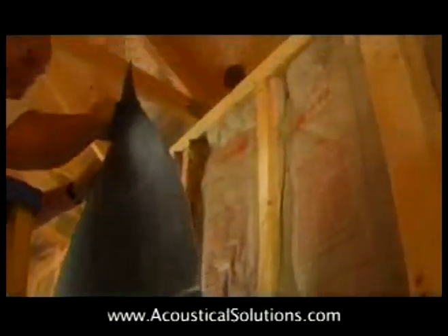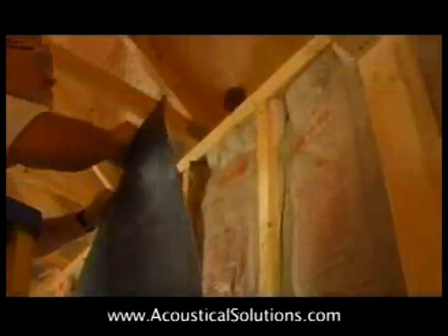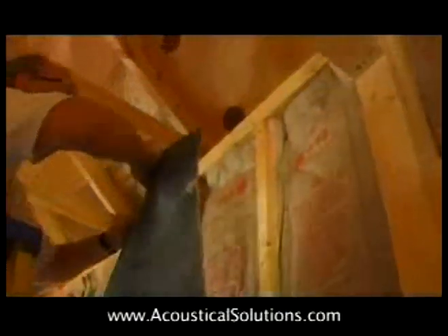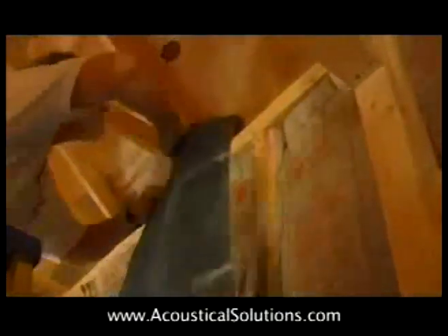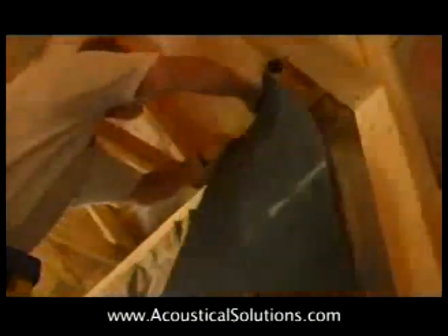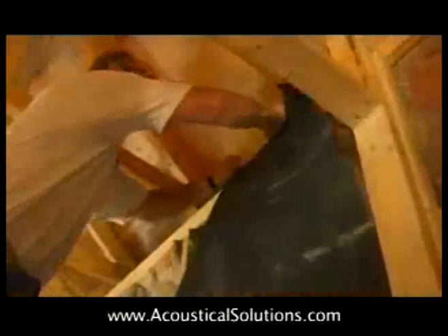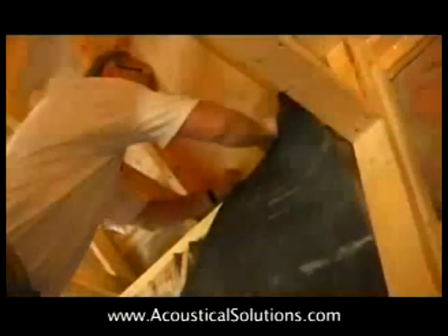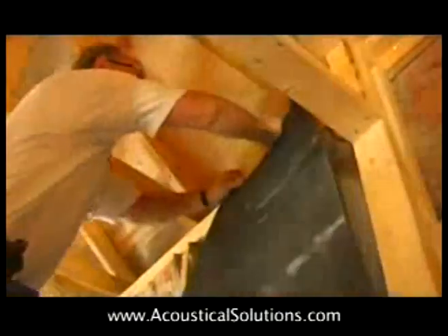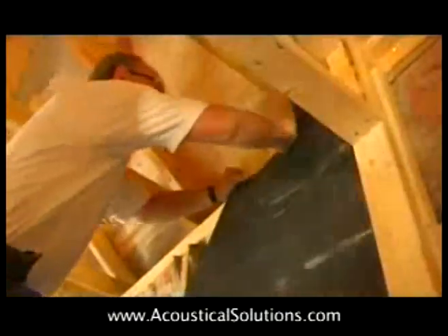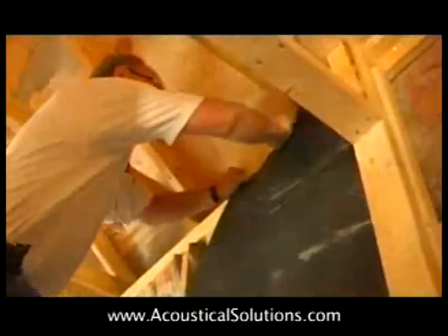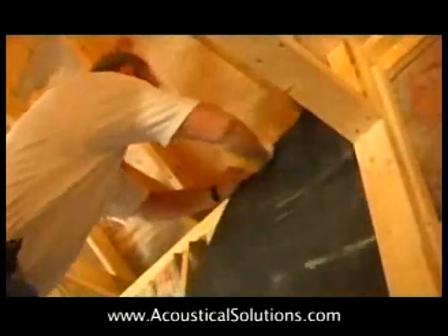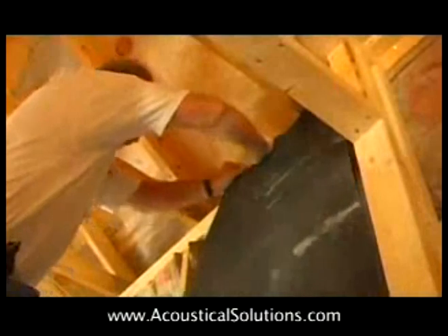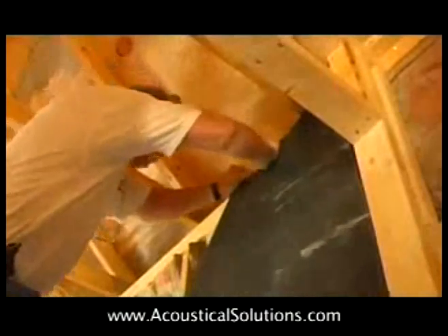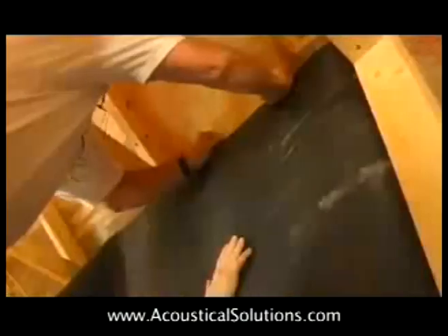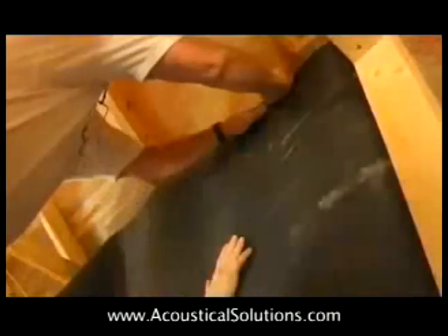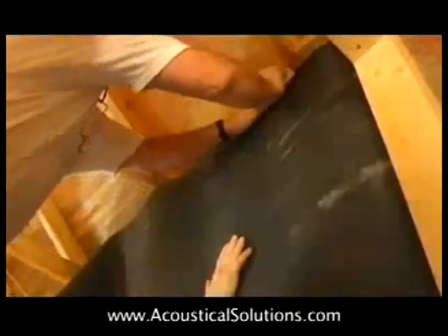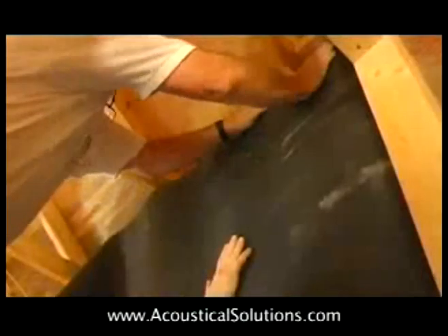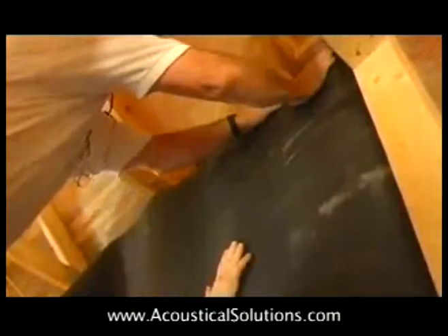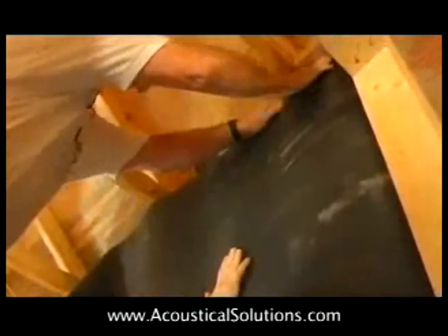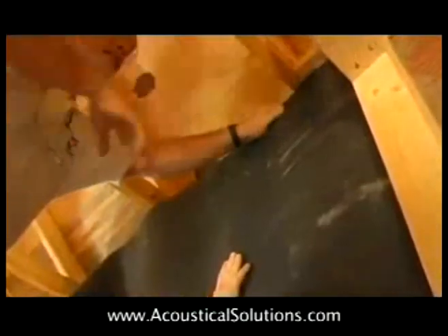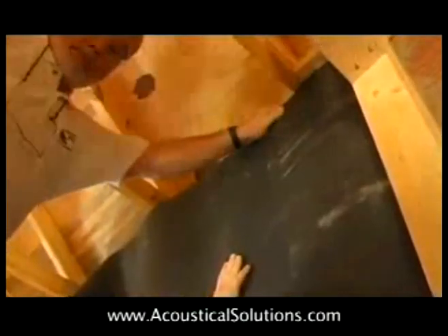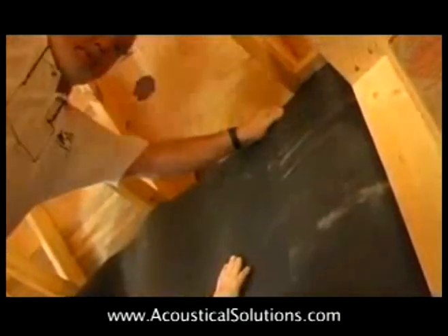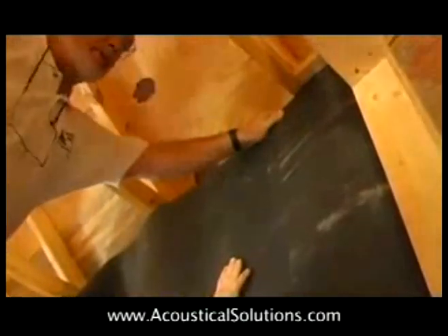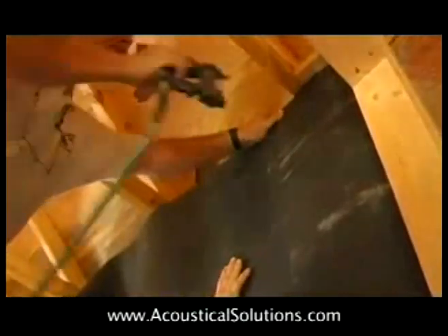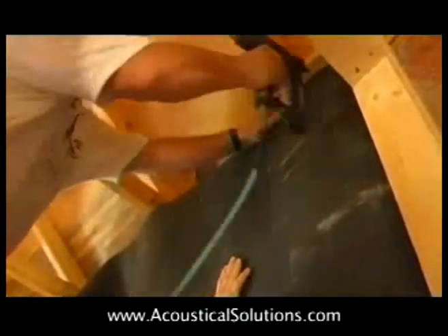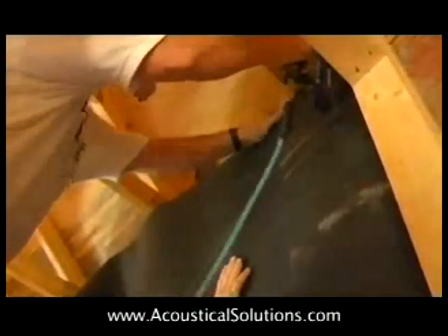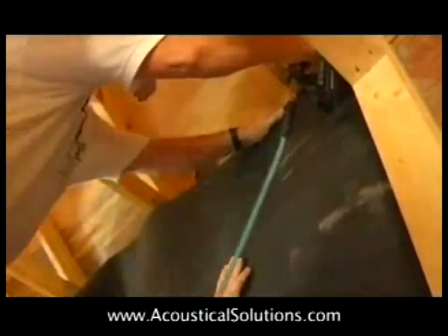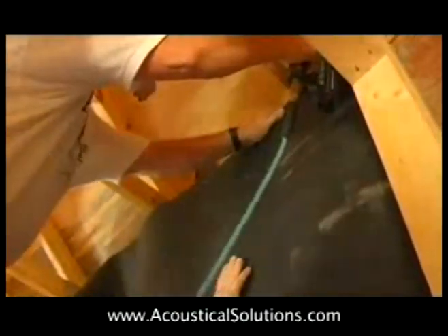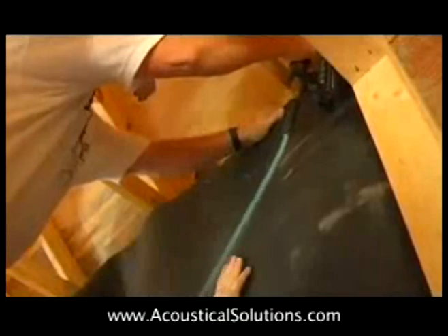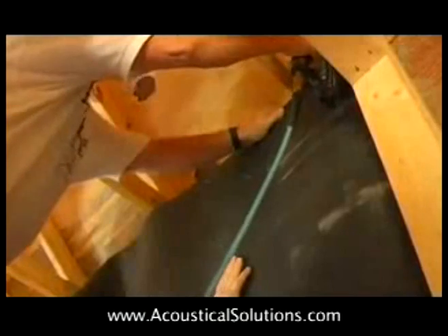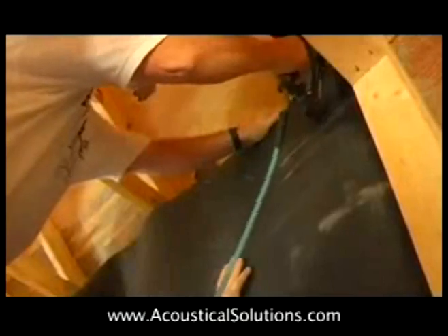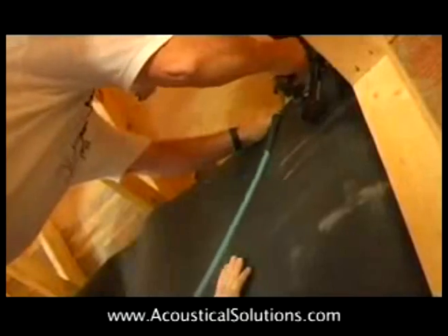Since the material weighs one pound per square foot, you will need two people to hold it in place. Square it at the top and right edge, then add staples generously.